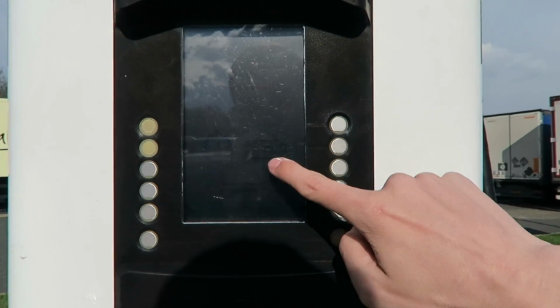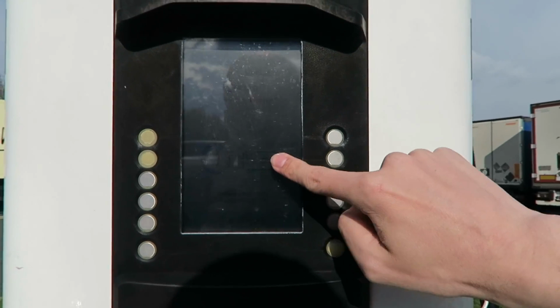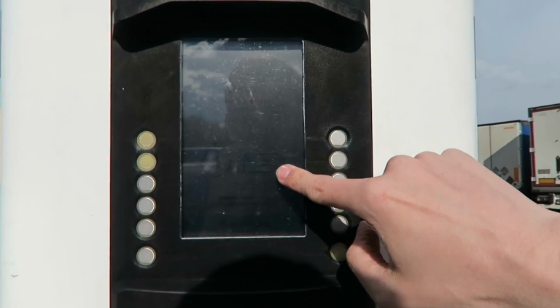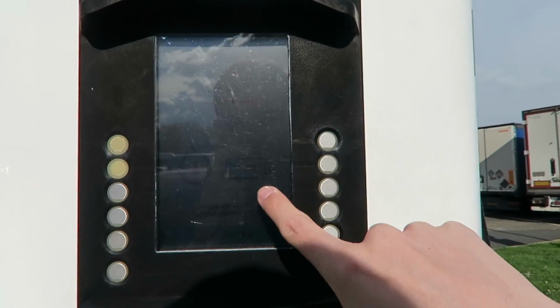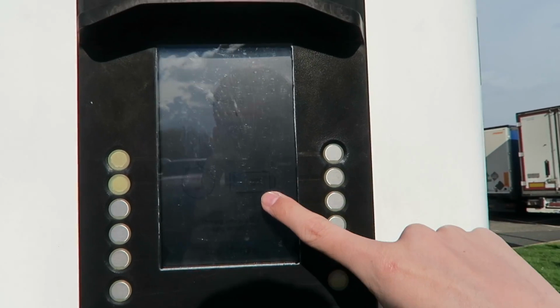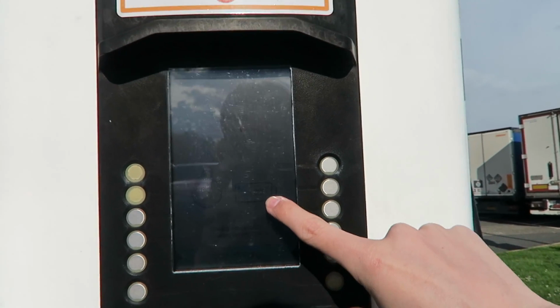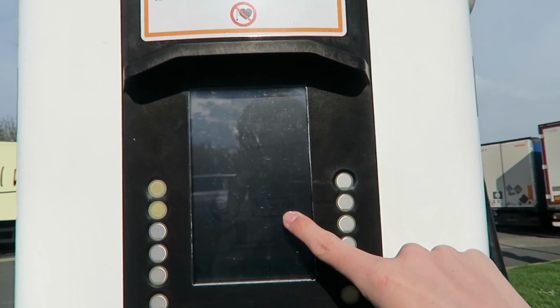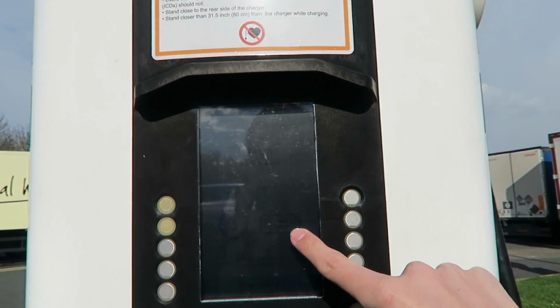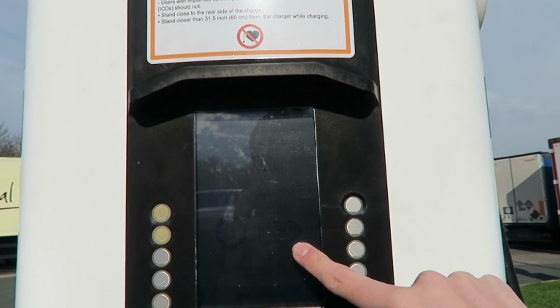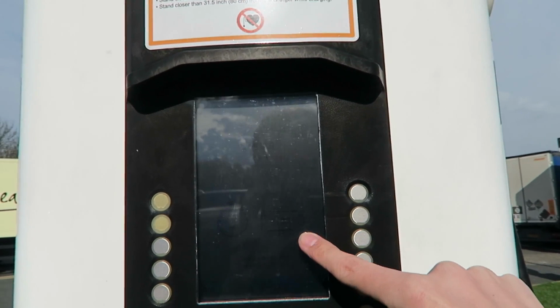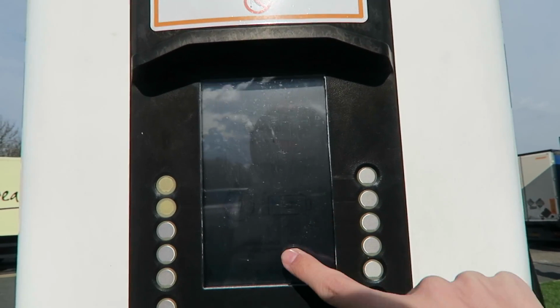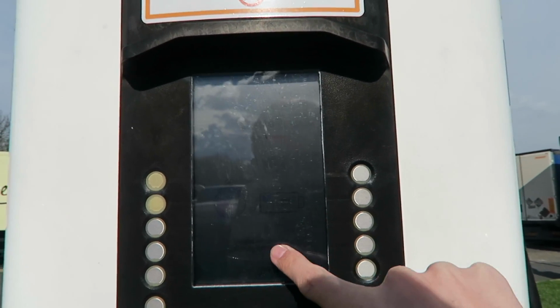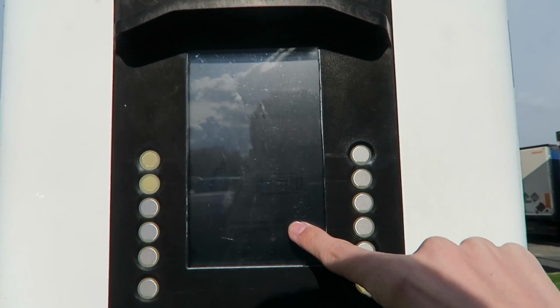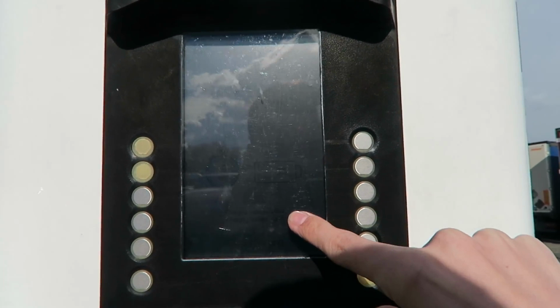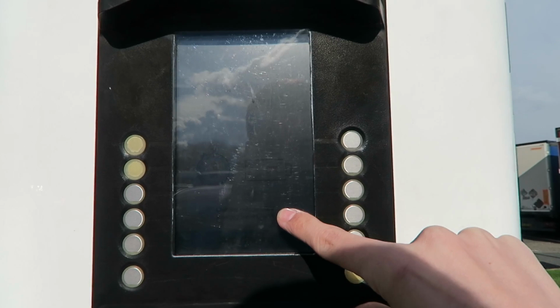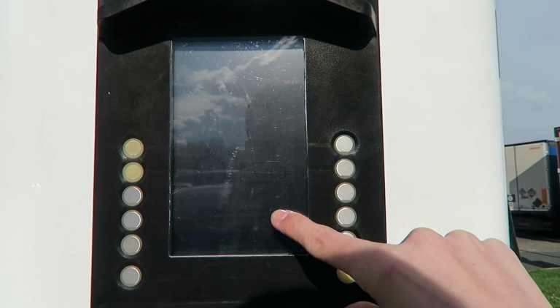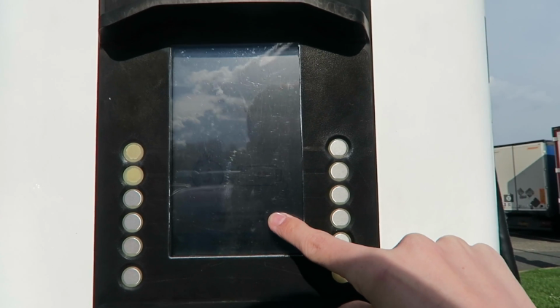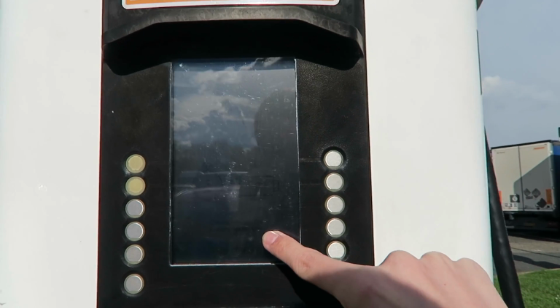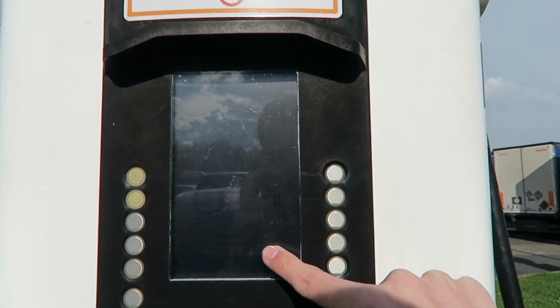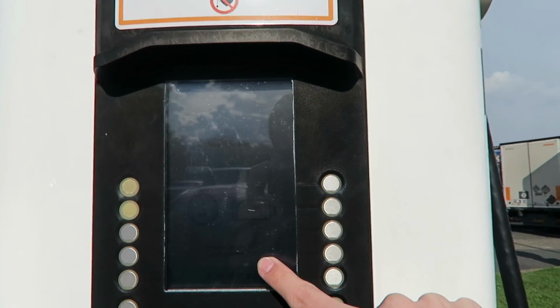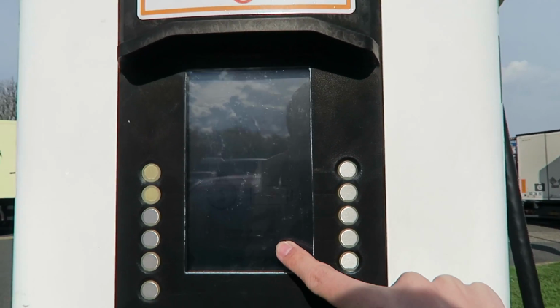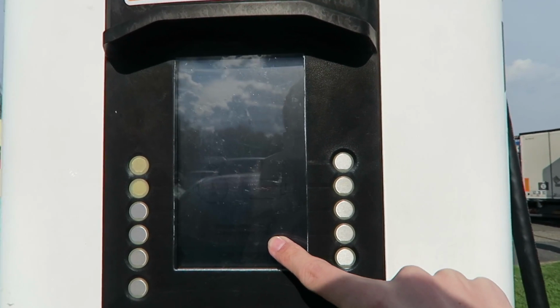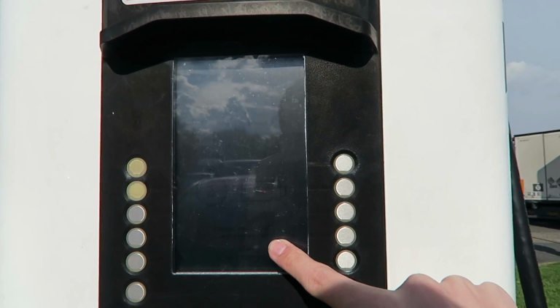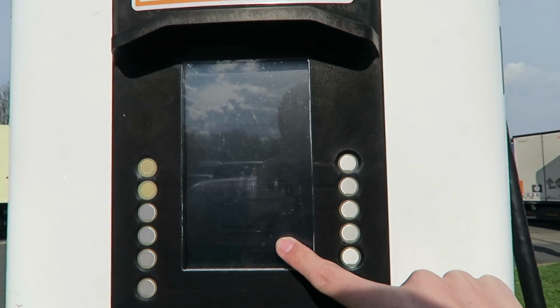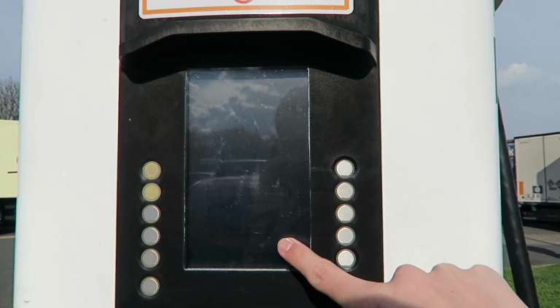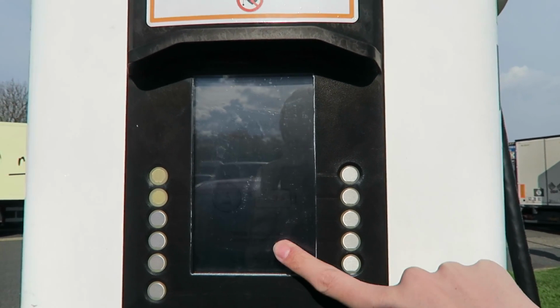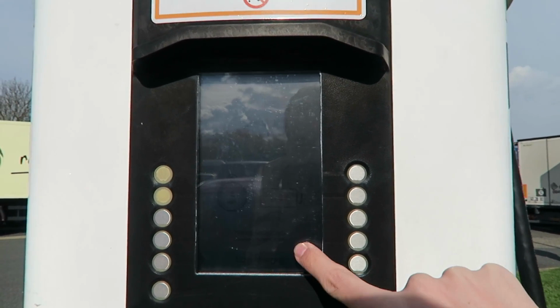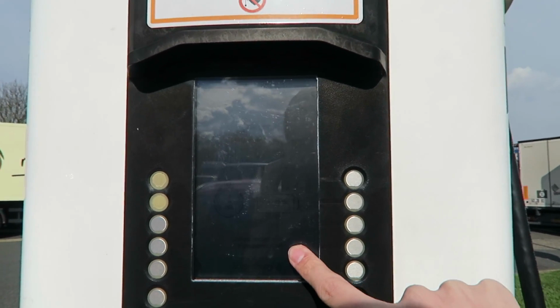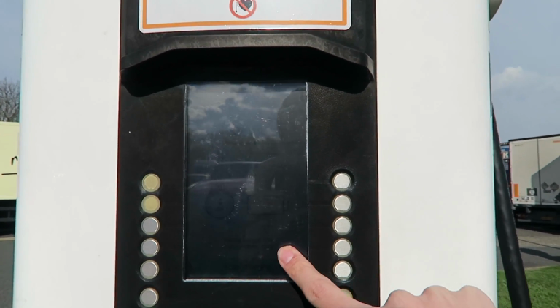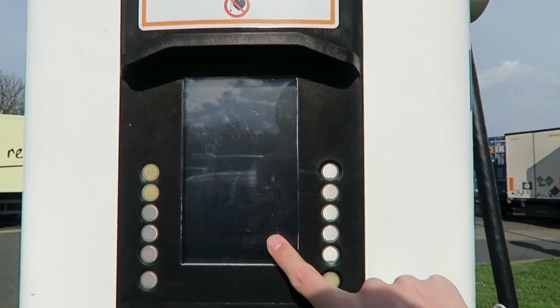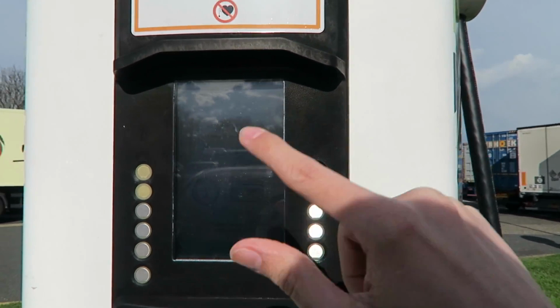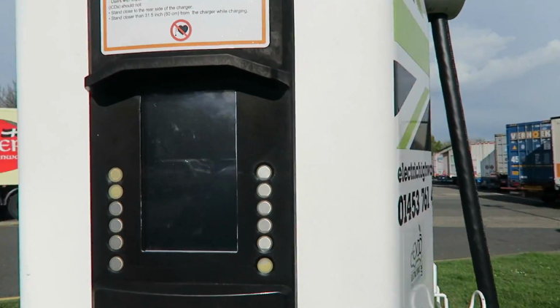It says charging here — 8% battery. It's charging at a voltage of 368 volts, 98 amps, 106 amps. That's an insane amount of power being put into this battery.